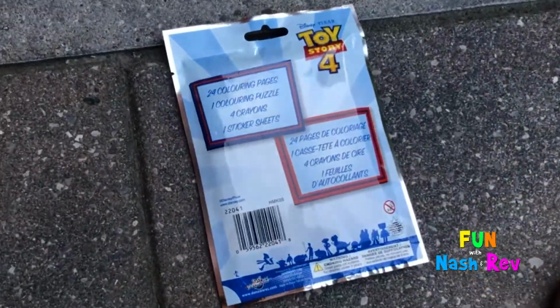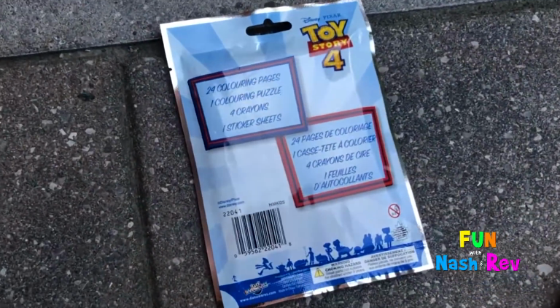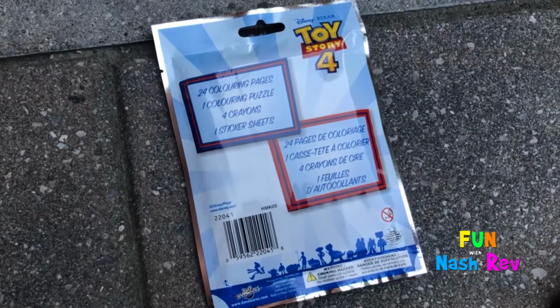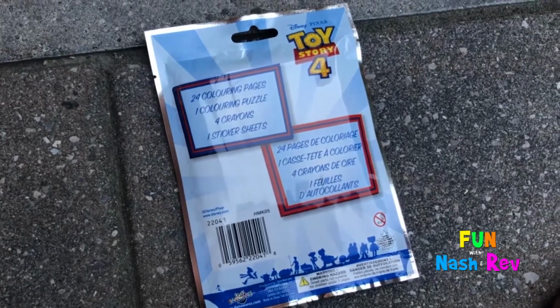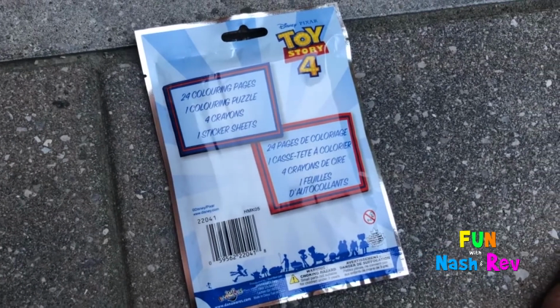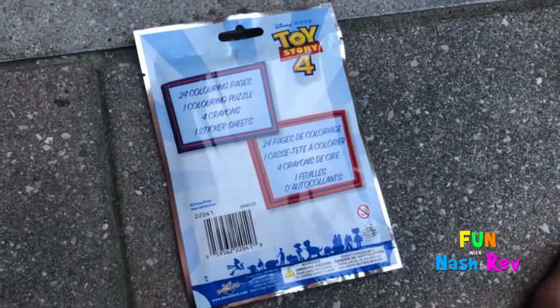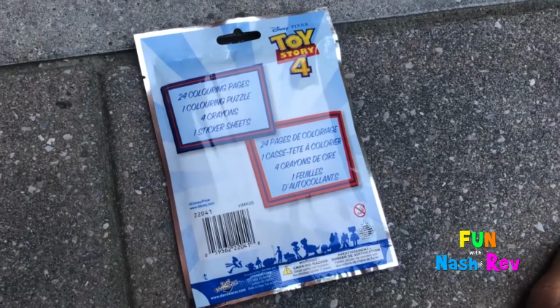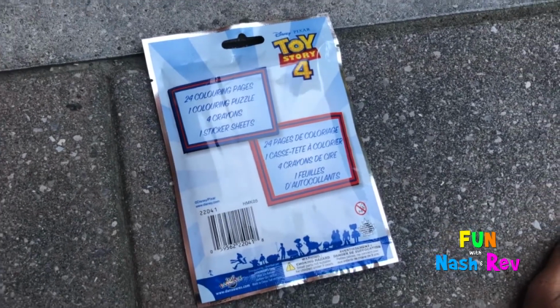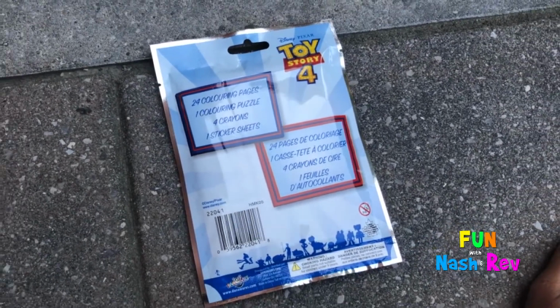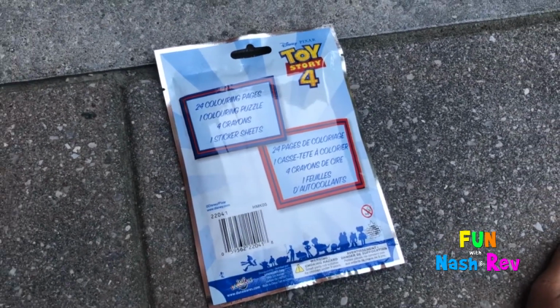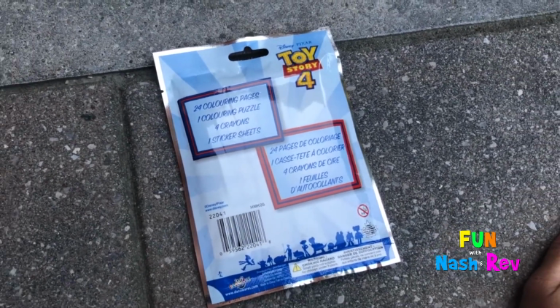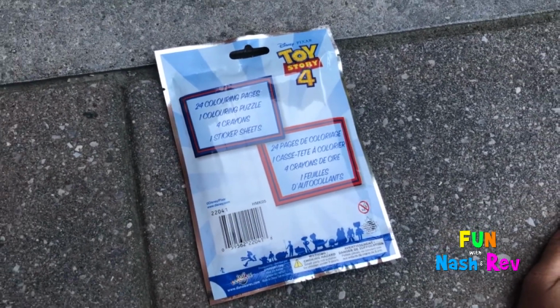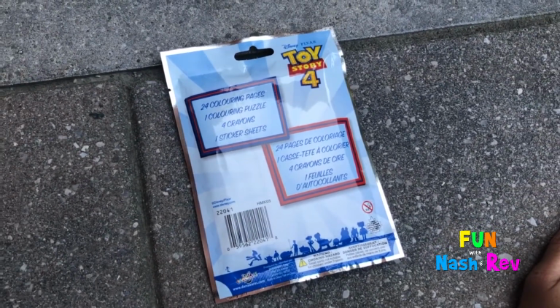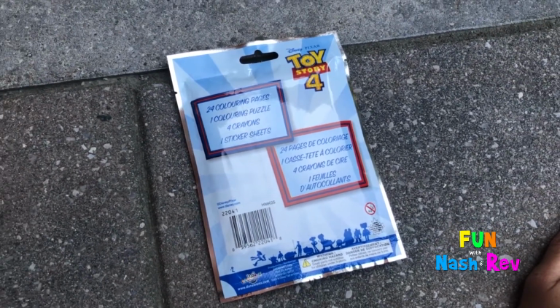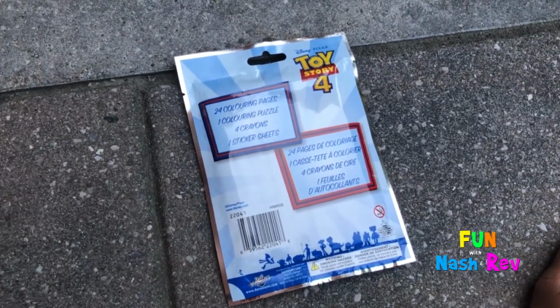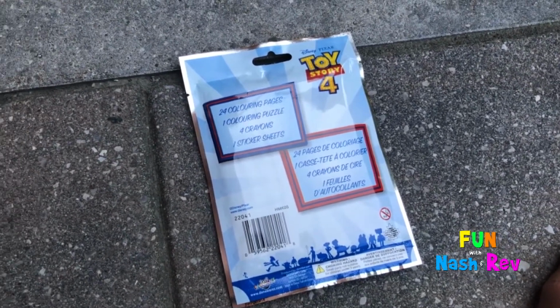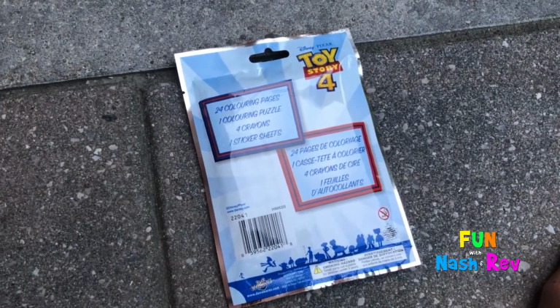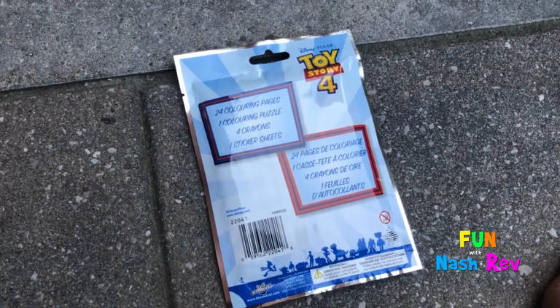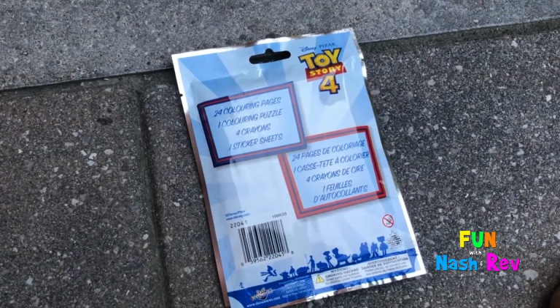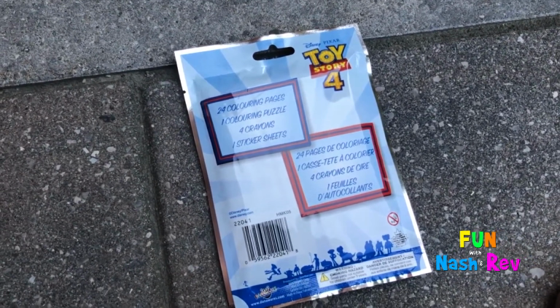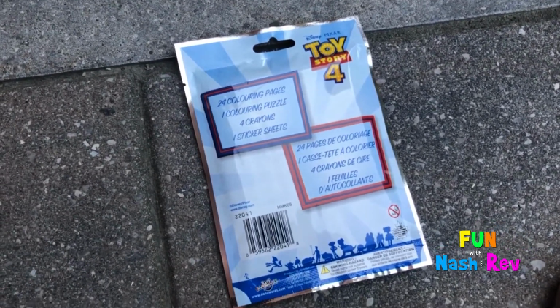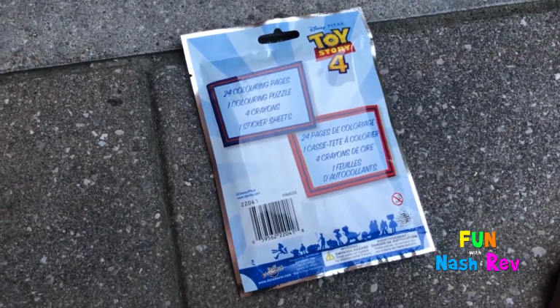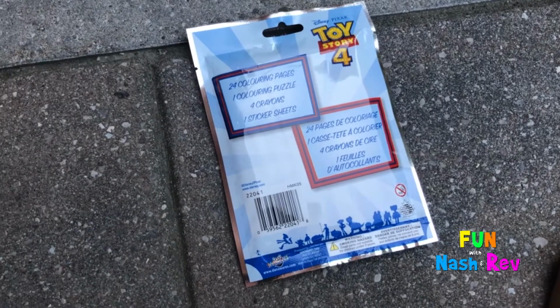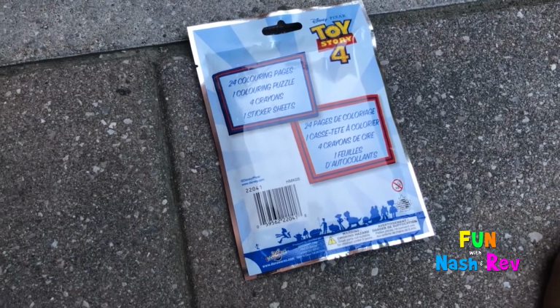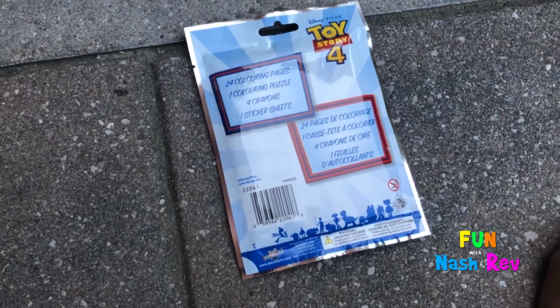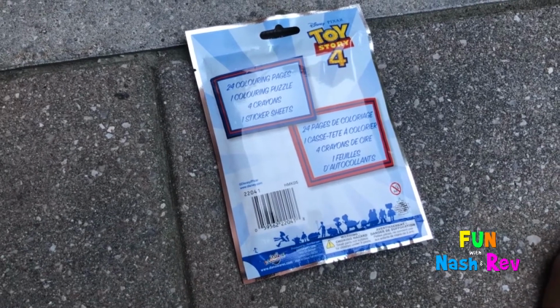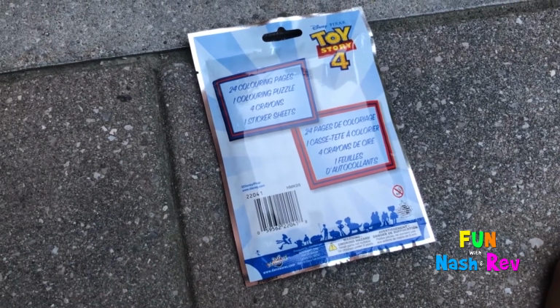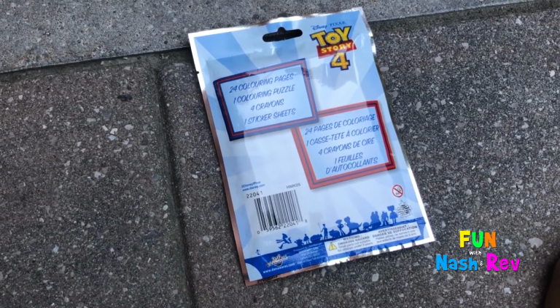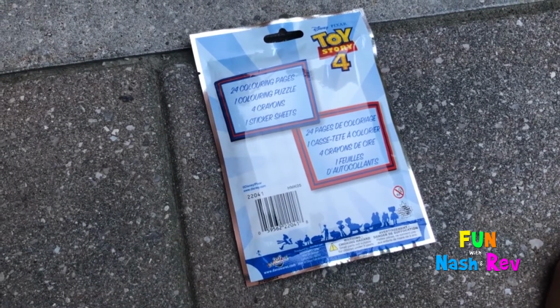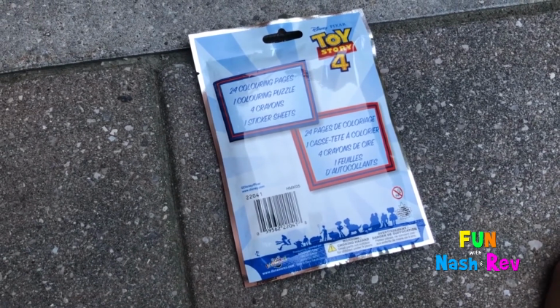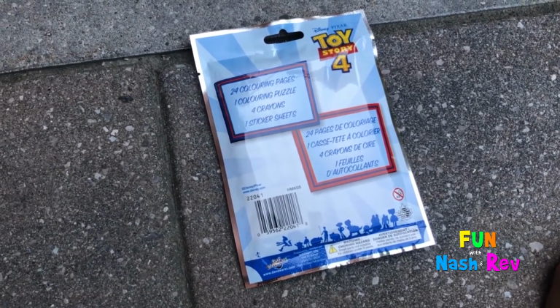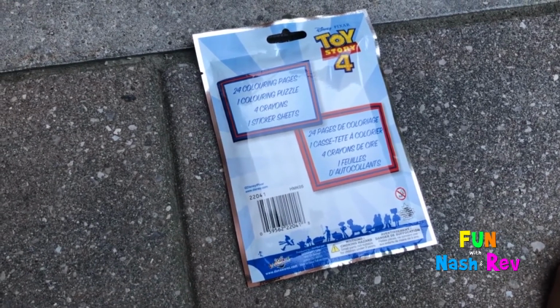Inside the bag, there are 24 coloring pages, one coloring puzzle, four crayons, and one sticker sheet.